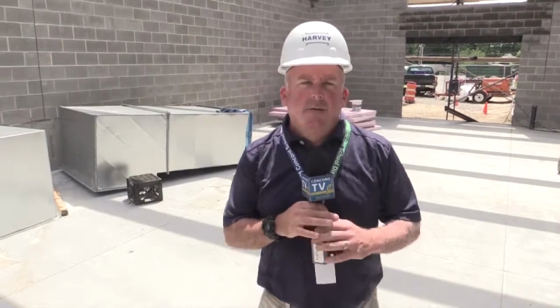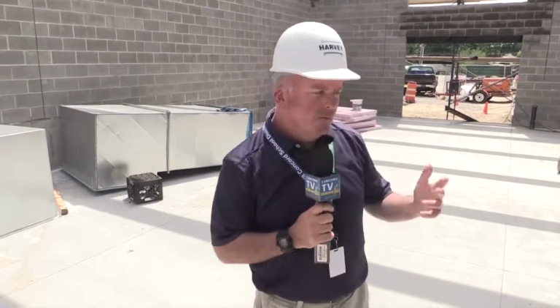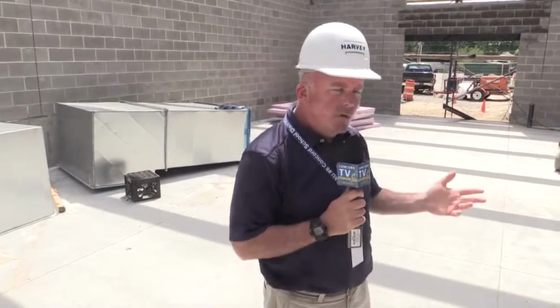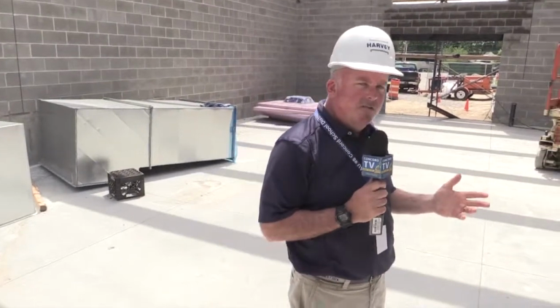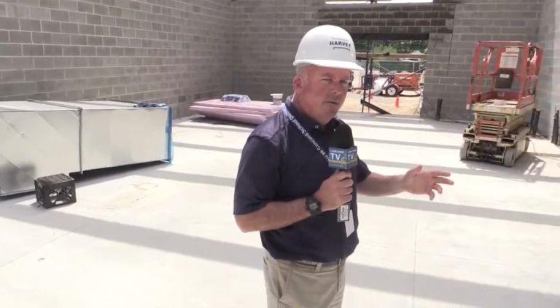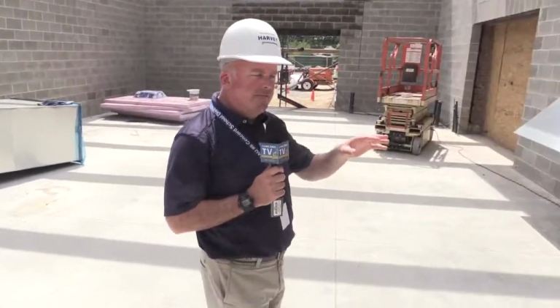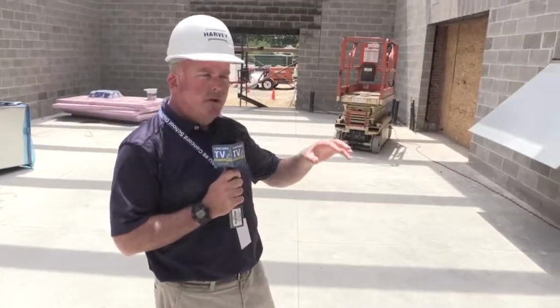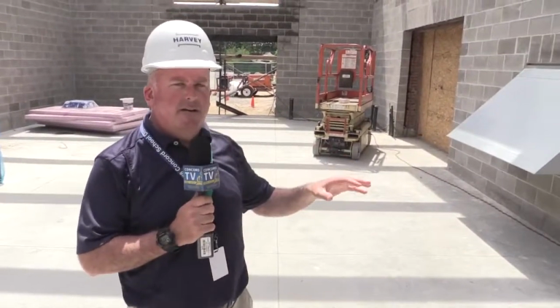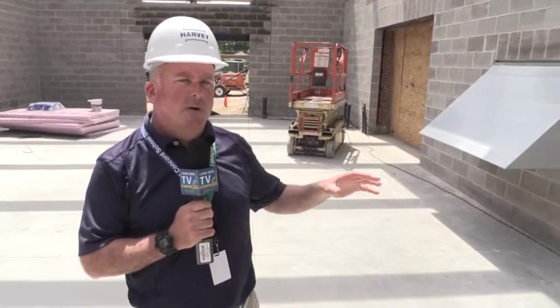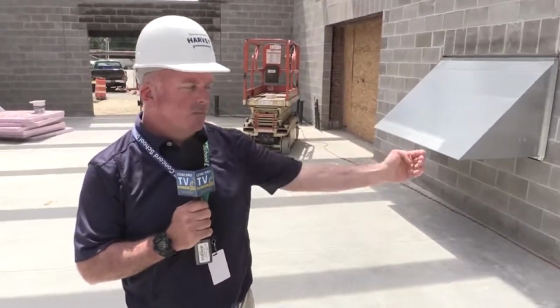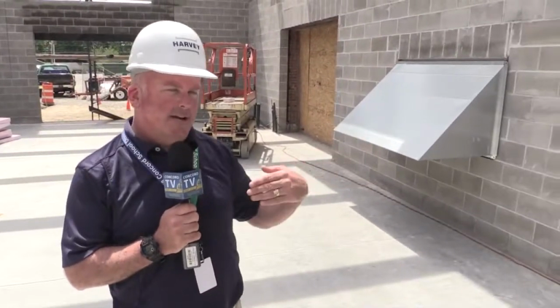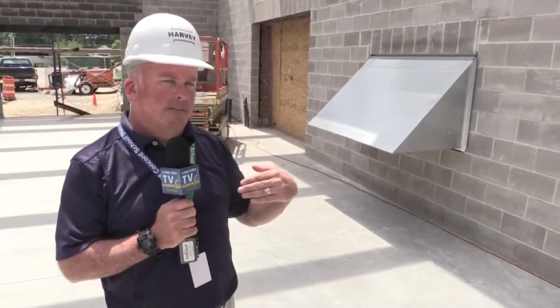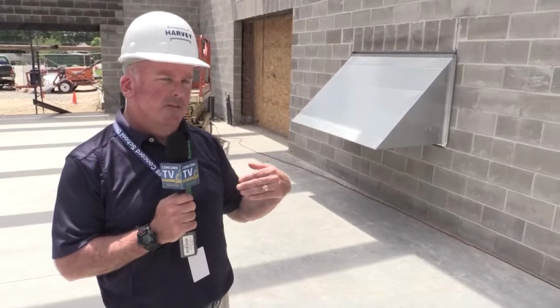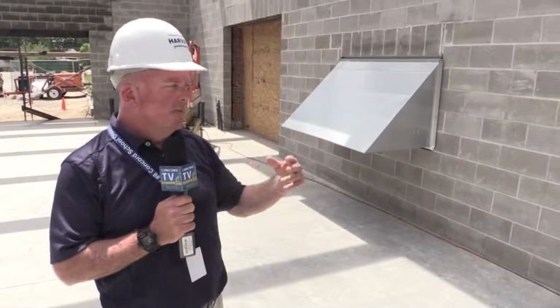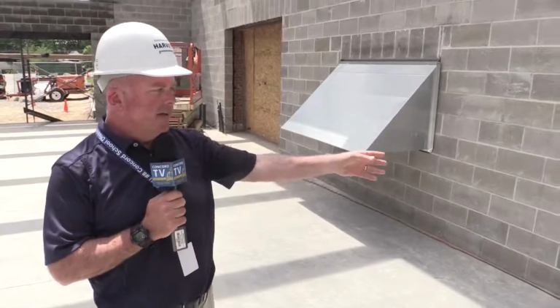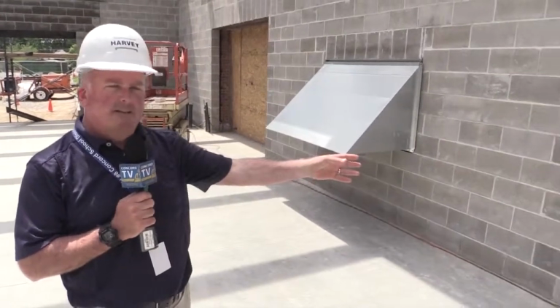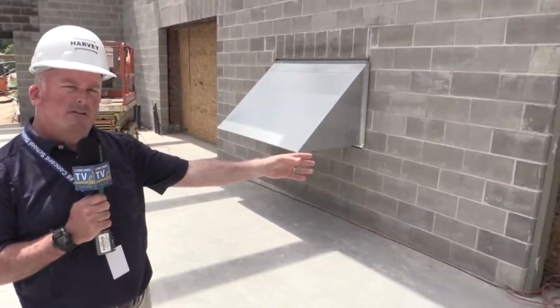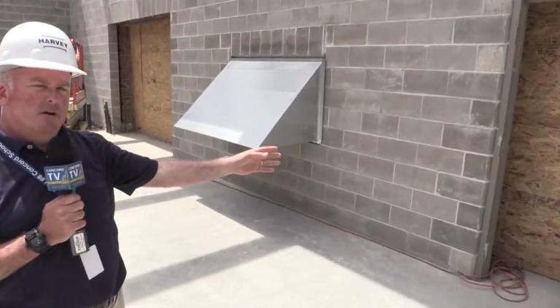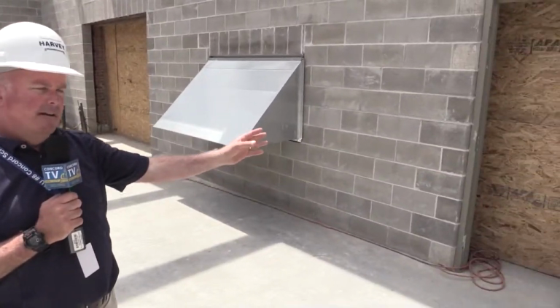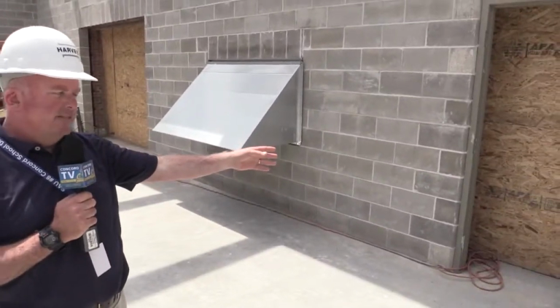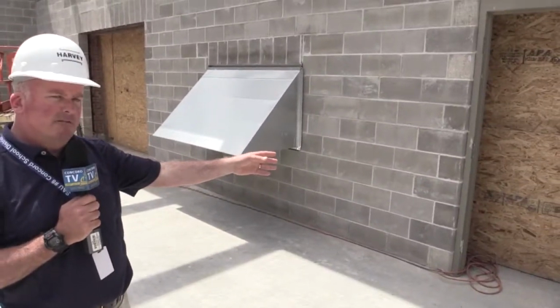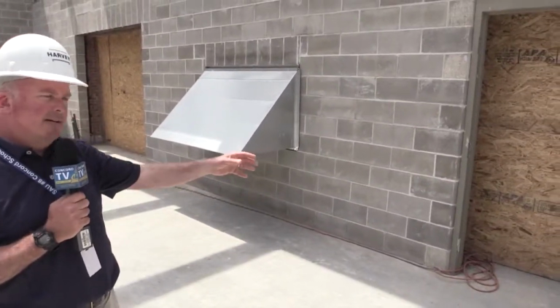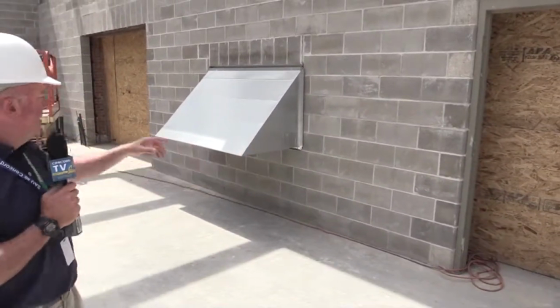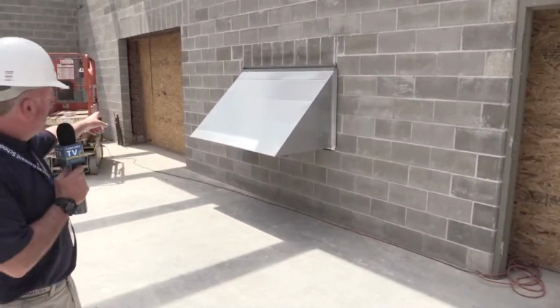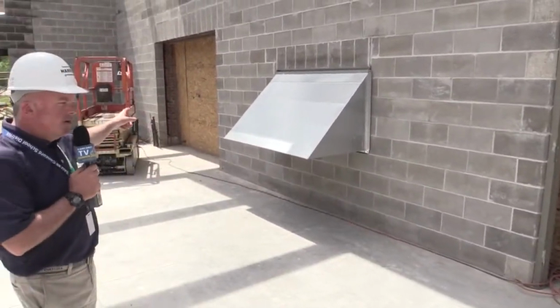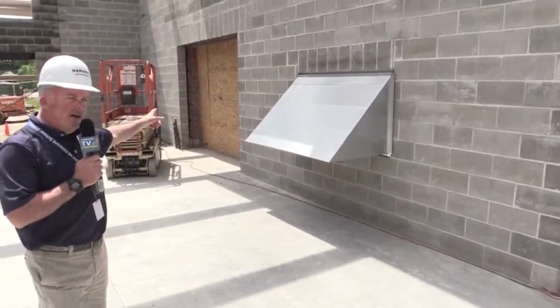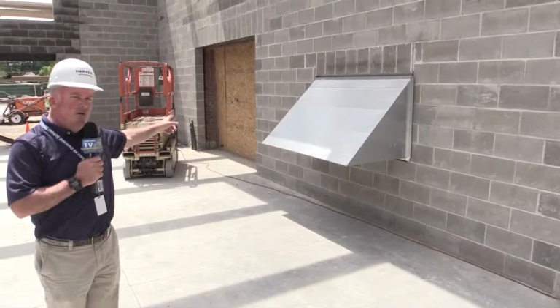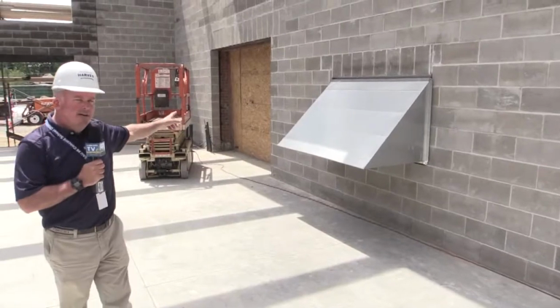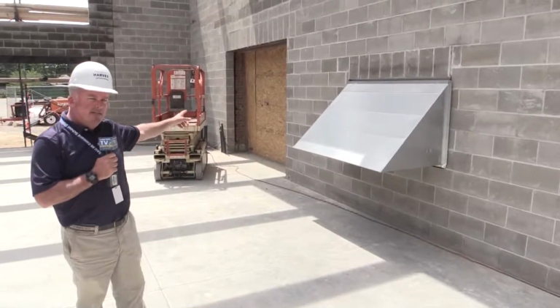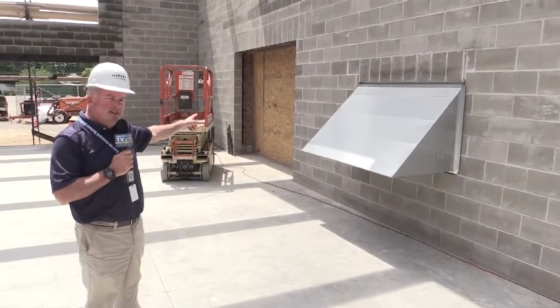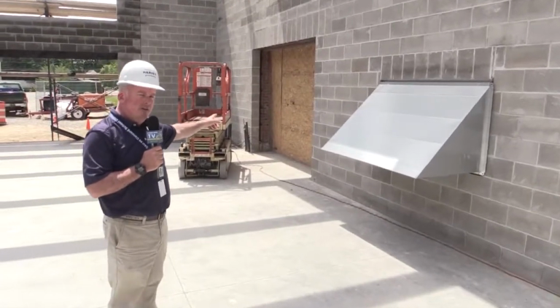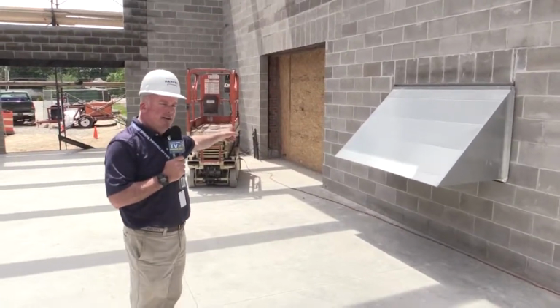When you walk over here we're going to have two areas where we can walk into the boiler room. You'll have a standard door in this section right here, but we're also going to have an overhead door in this section right over here.